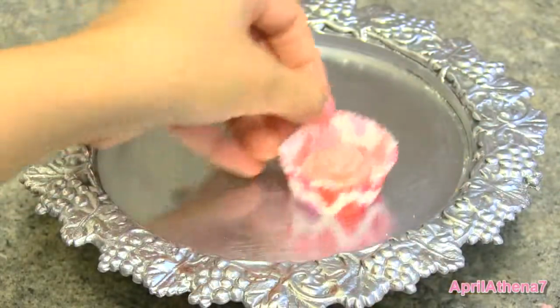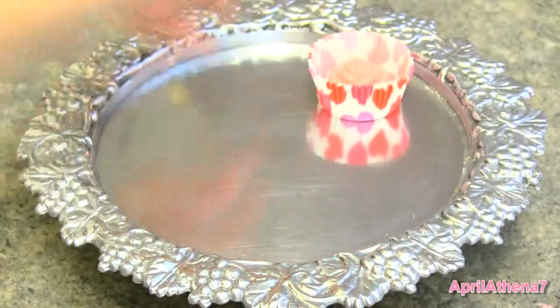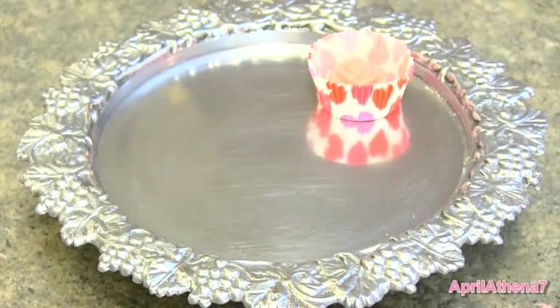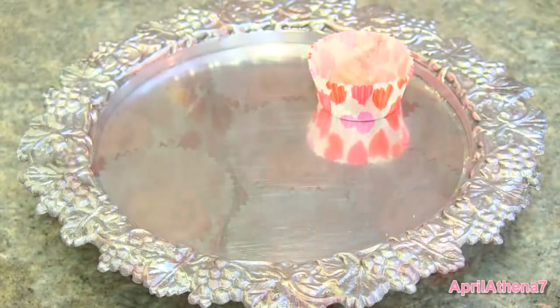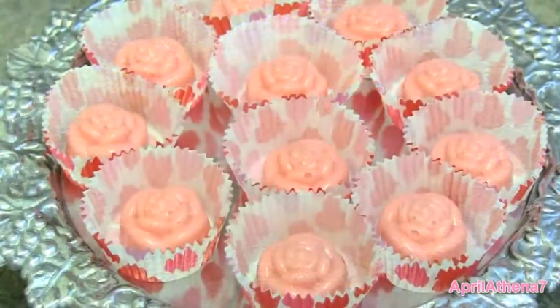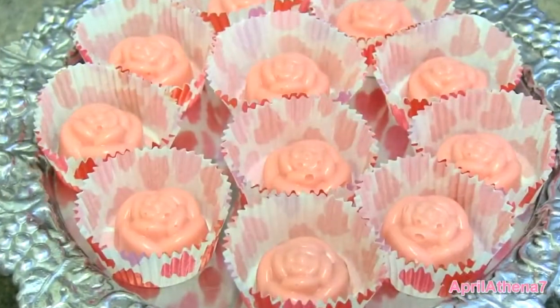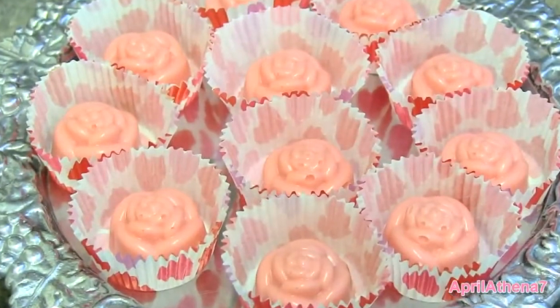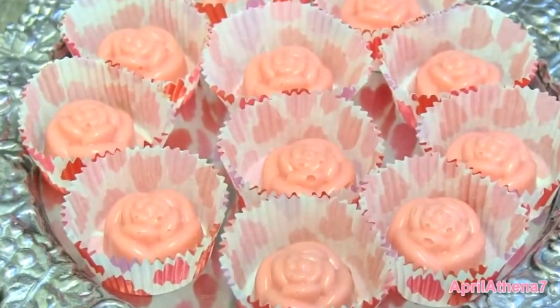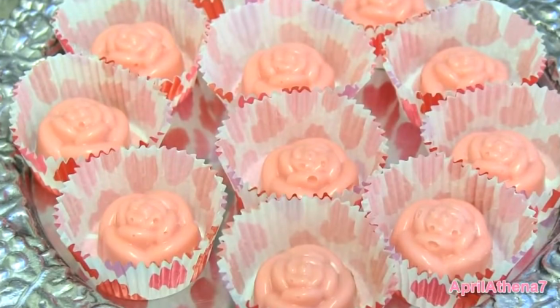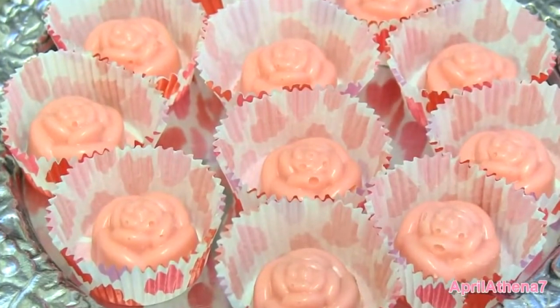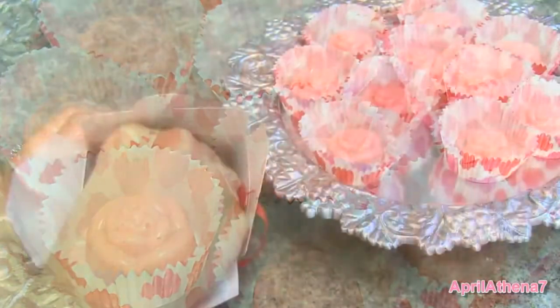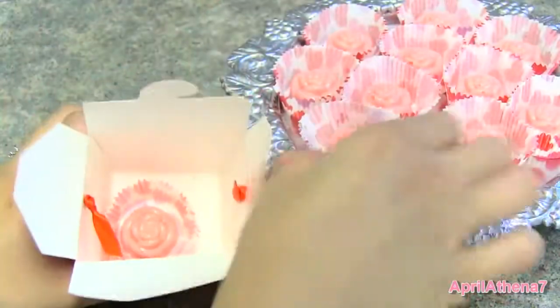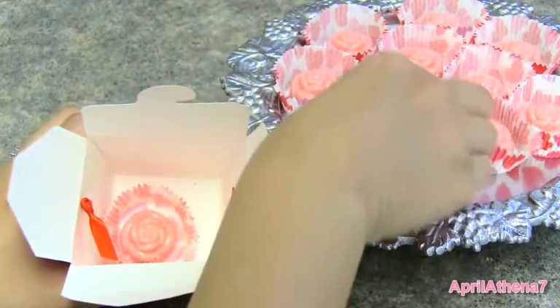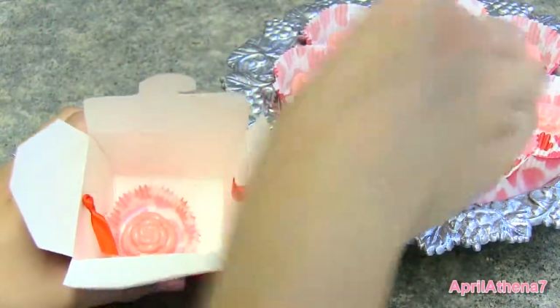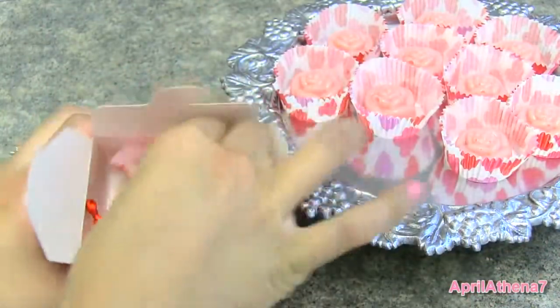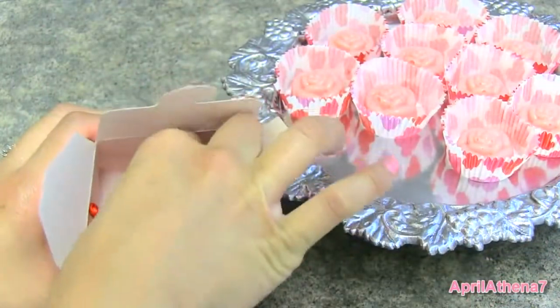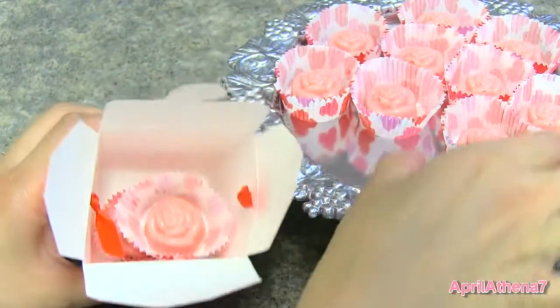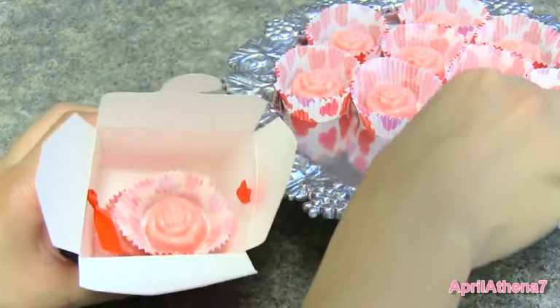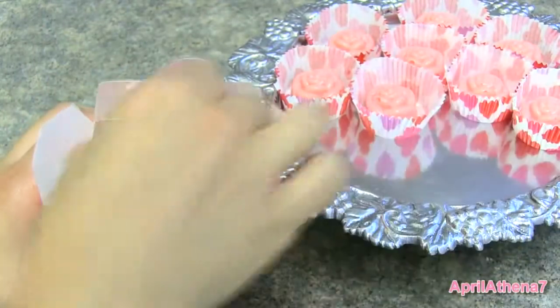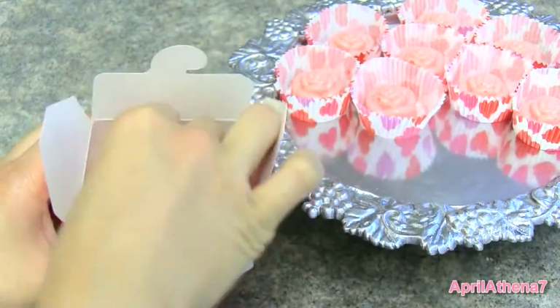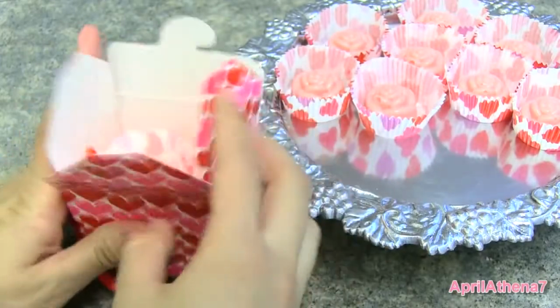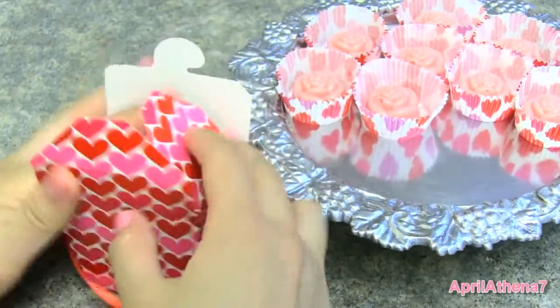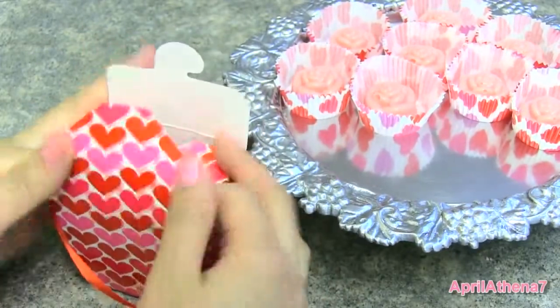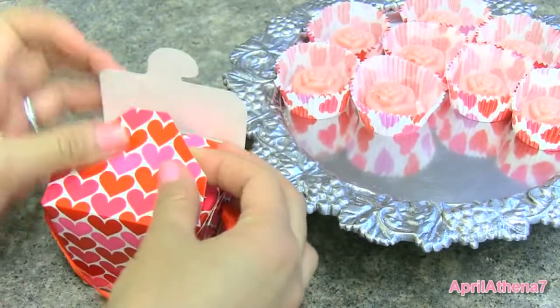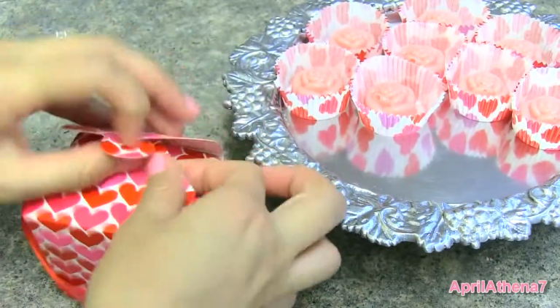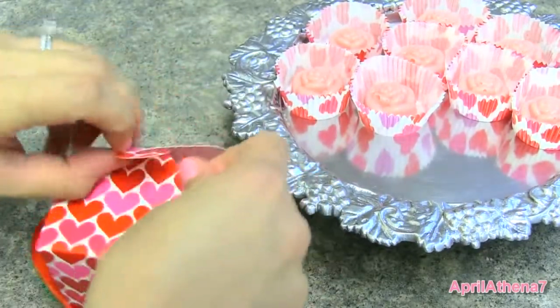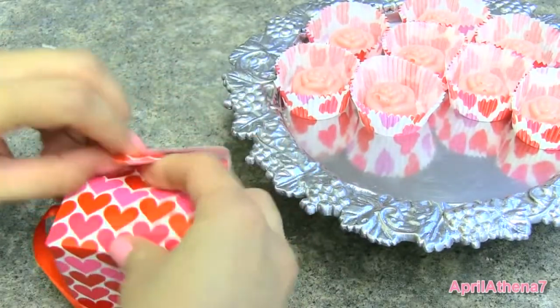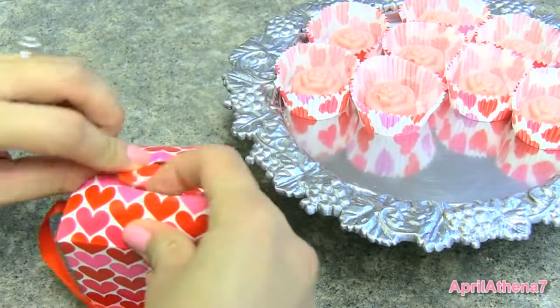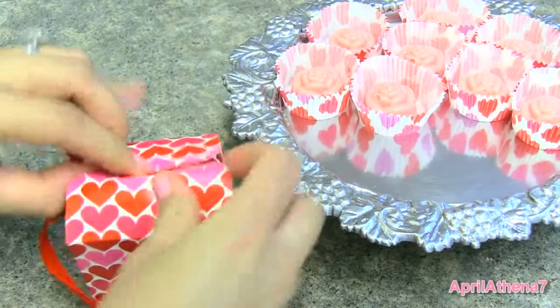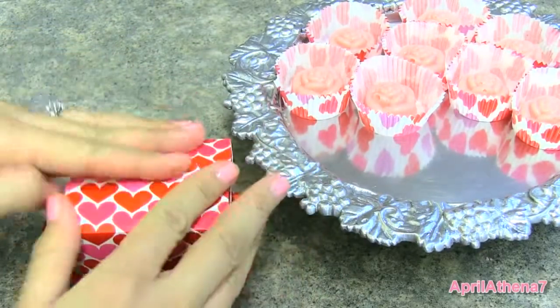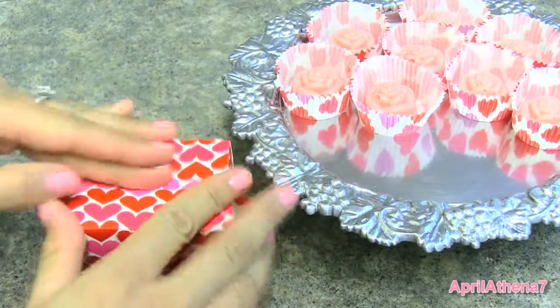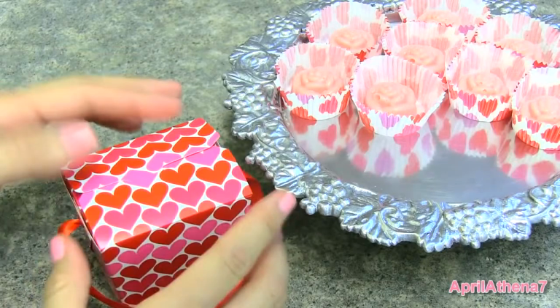Then you can decorate if you like. You can place your candy in little candy cupcake liners, and also place it into a cute little takeout container. That's a great way to present your gift to any friend, your significant other, or family members too.